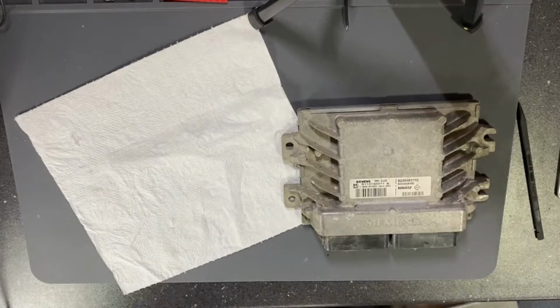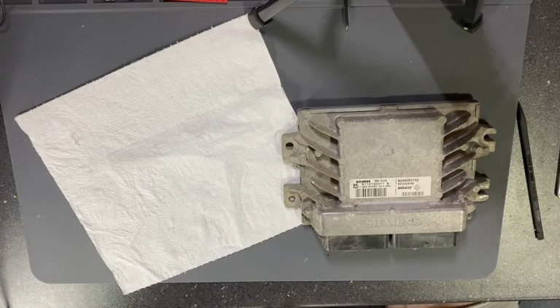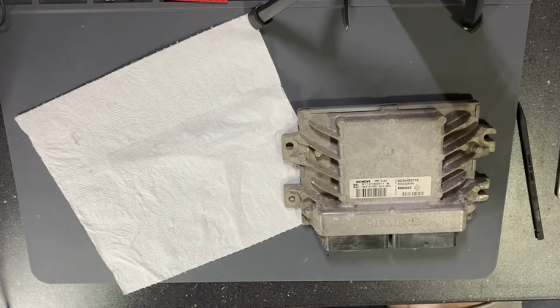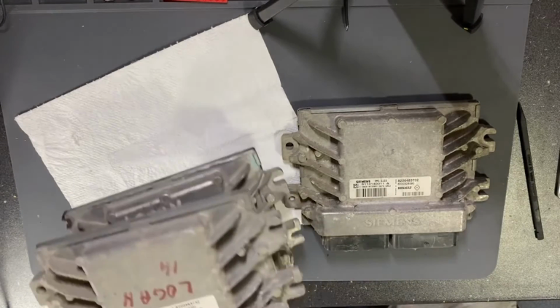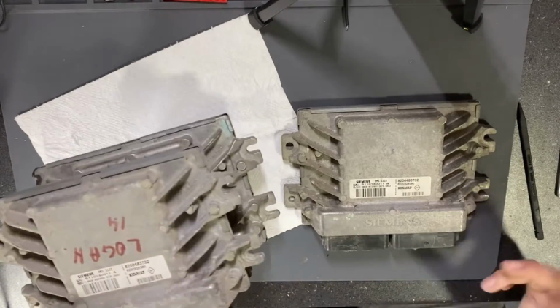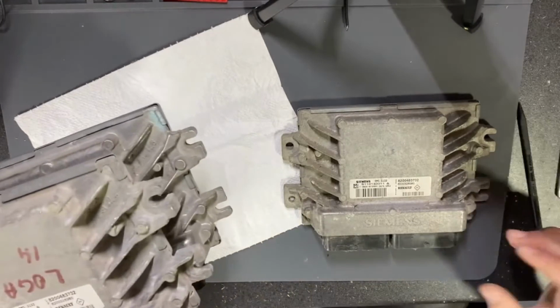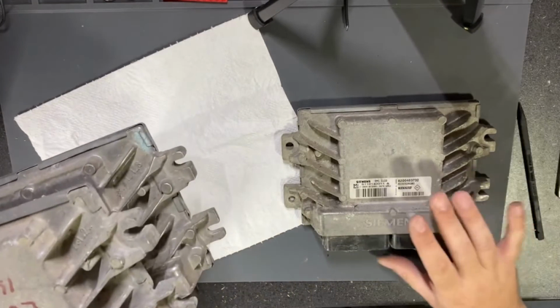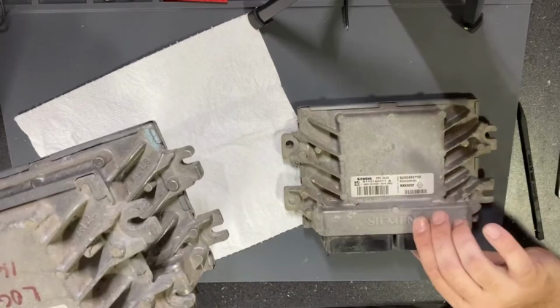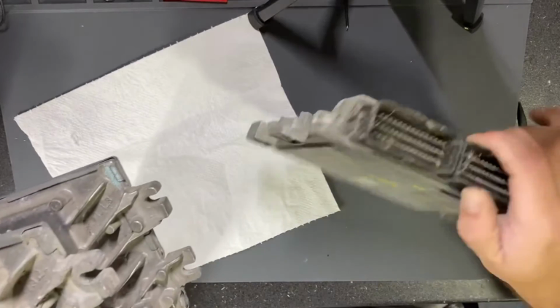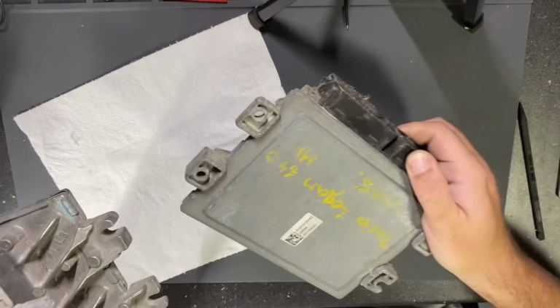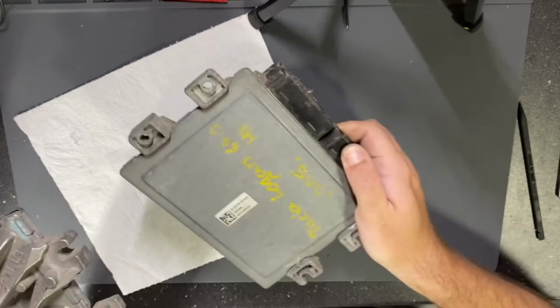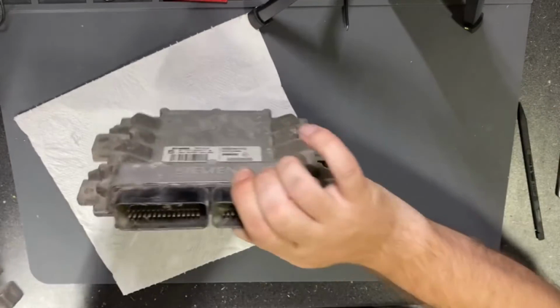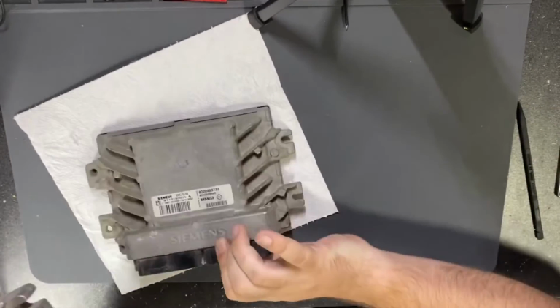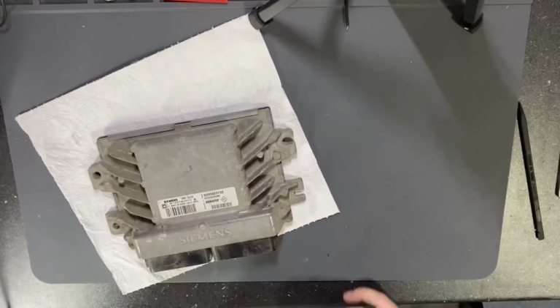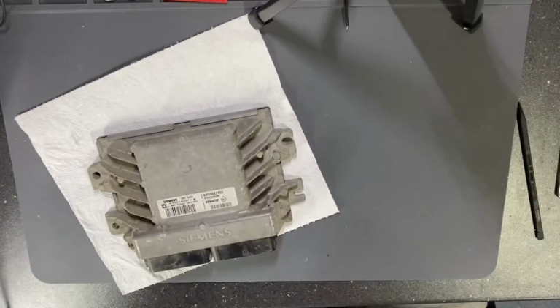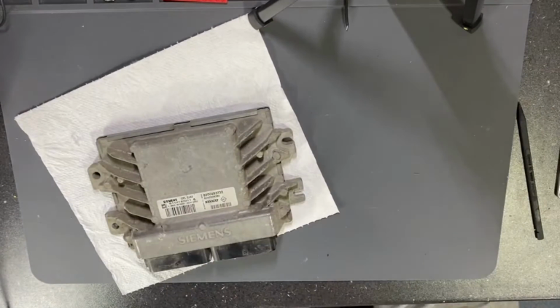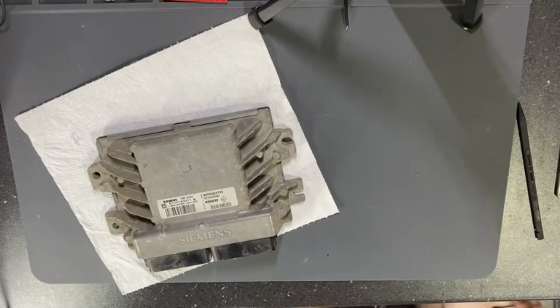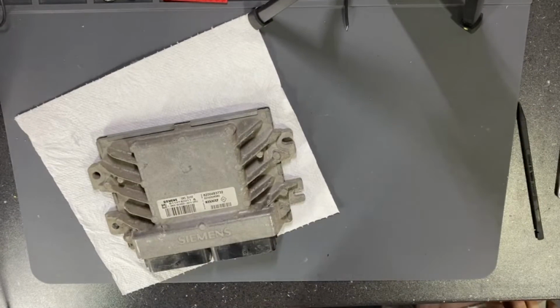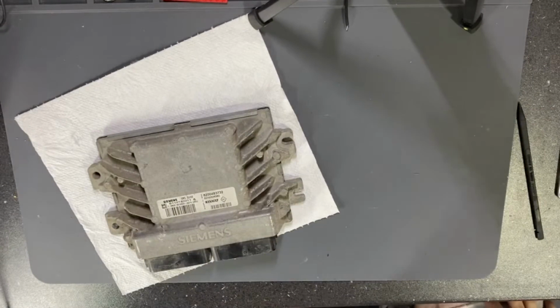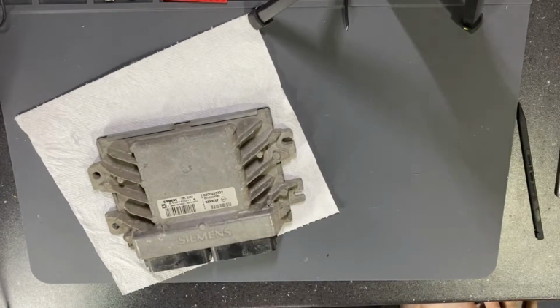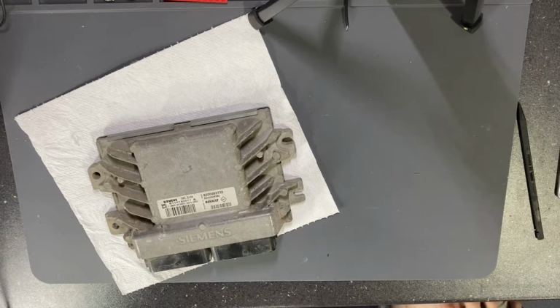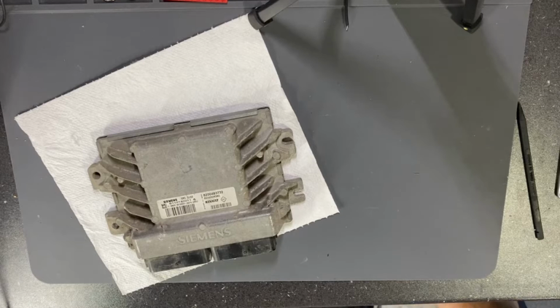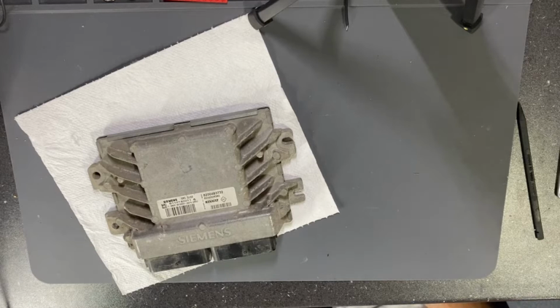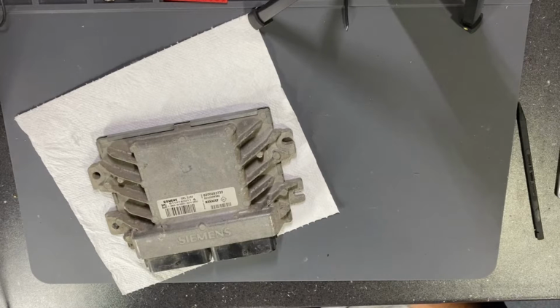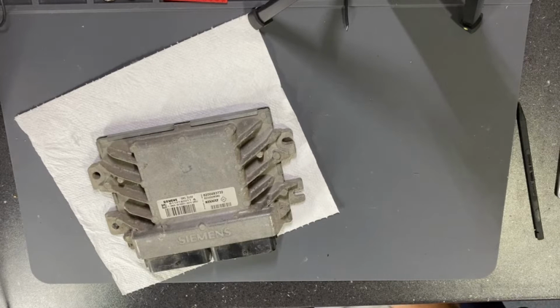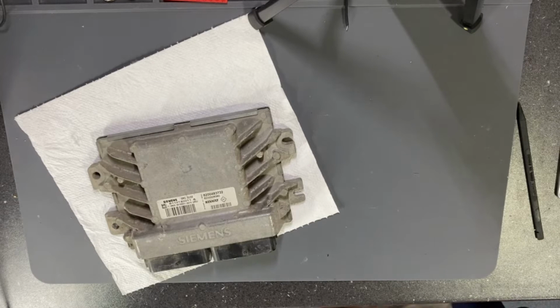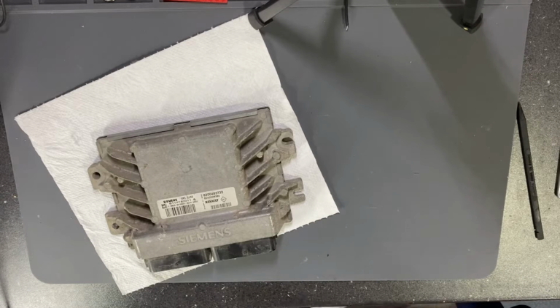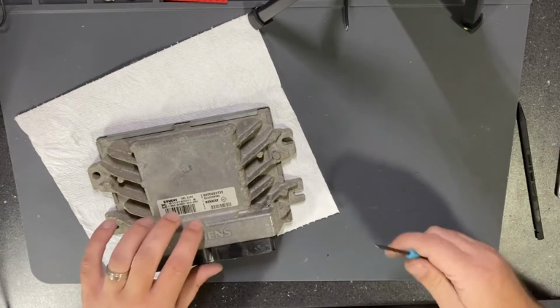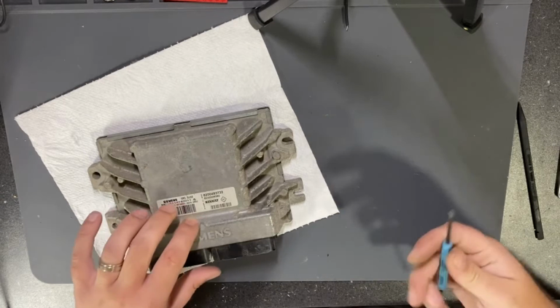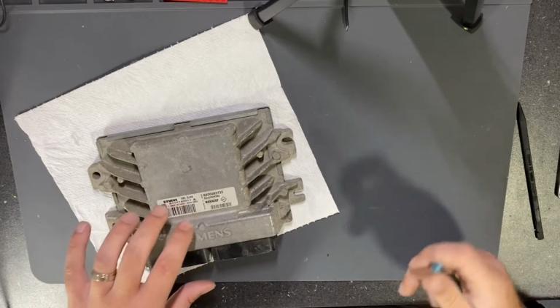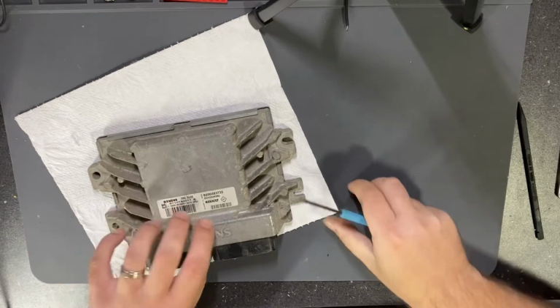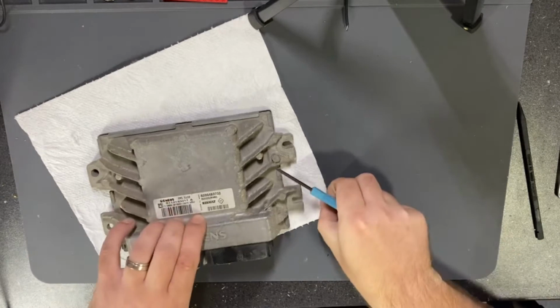Let's open one of them — I will choose this one — and grab some tools.